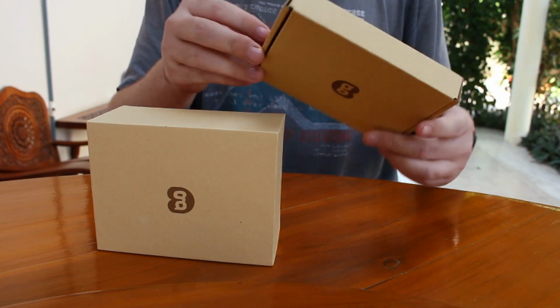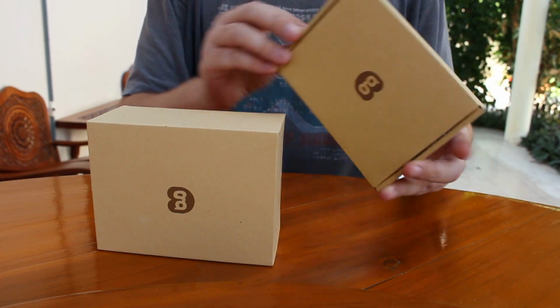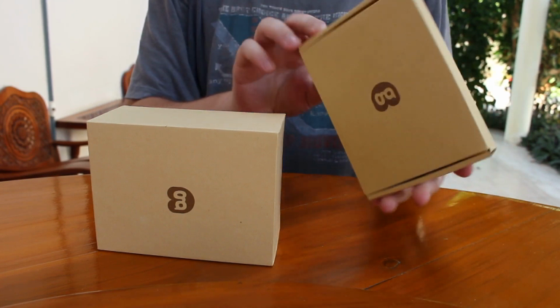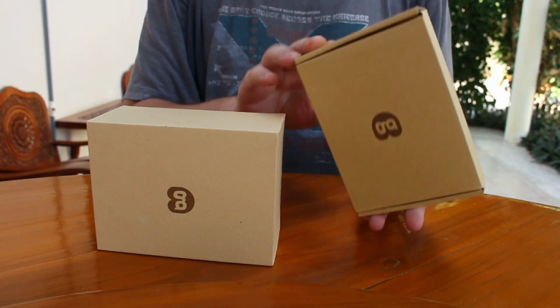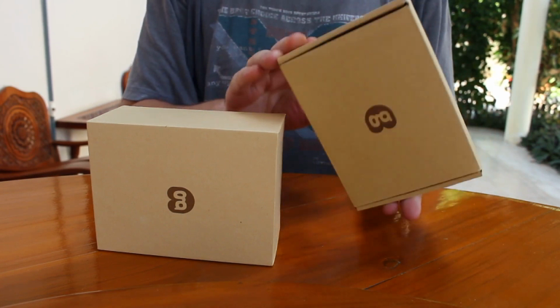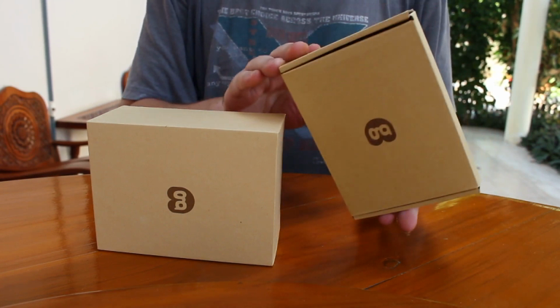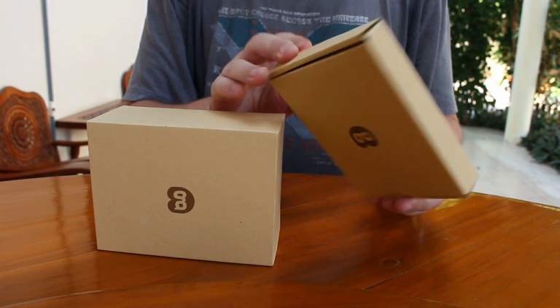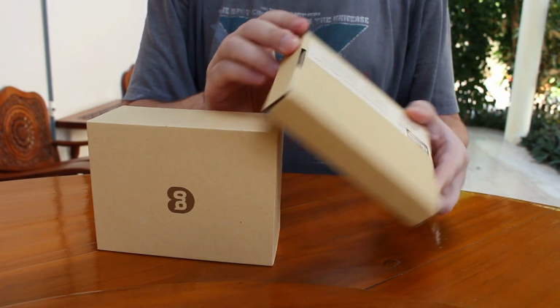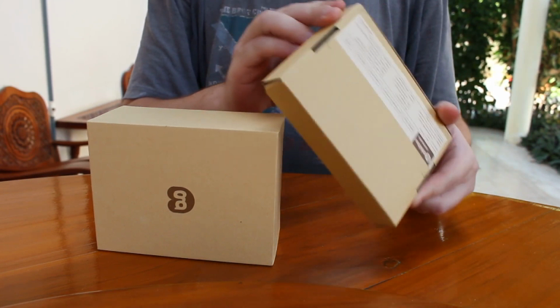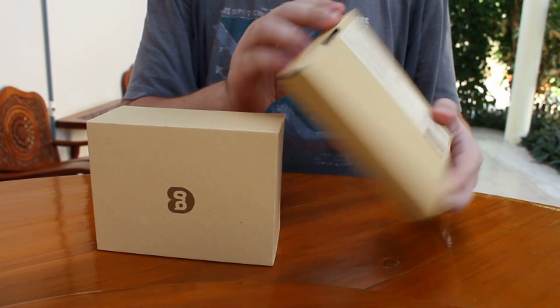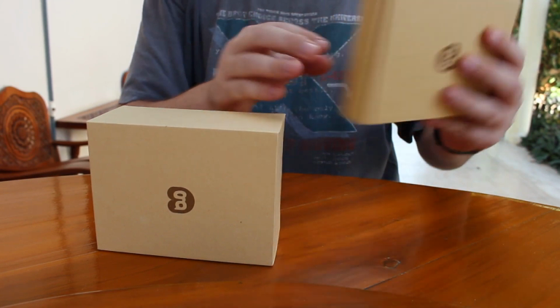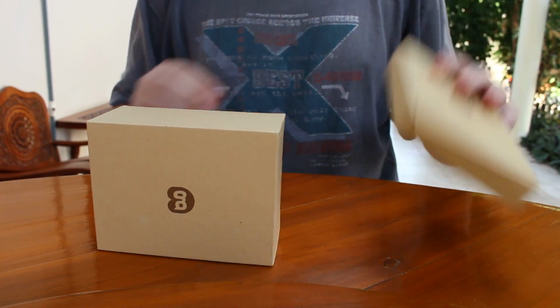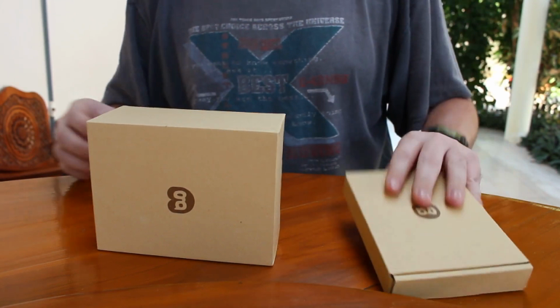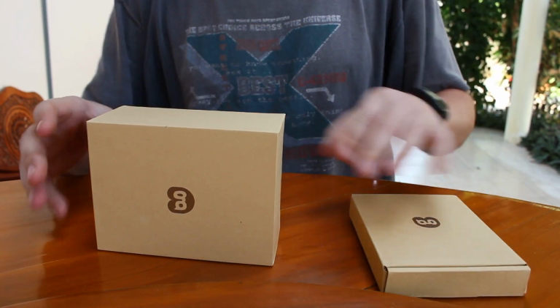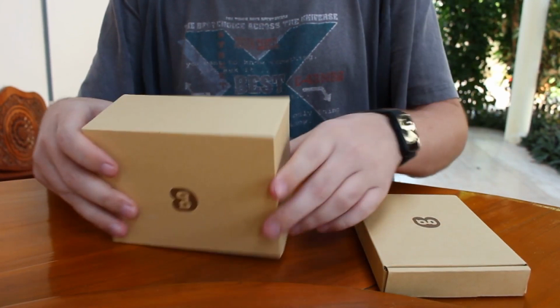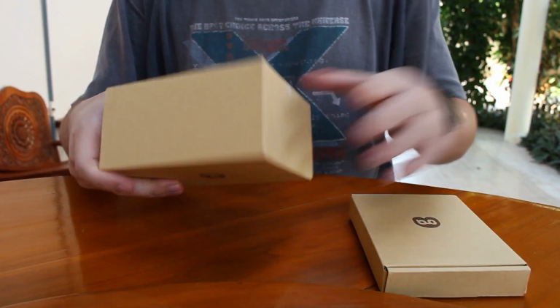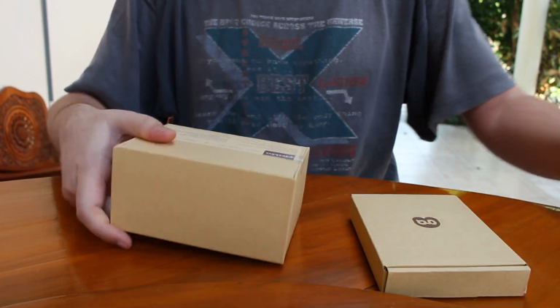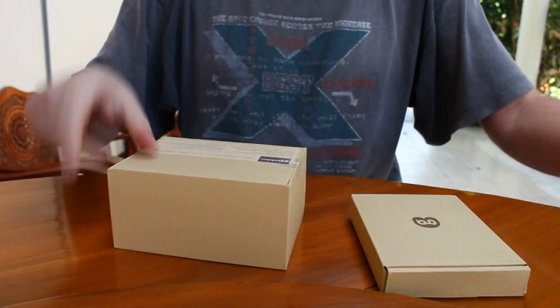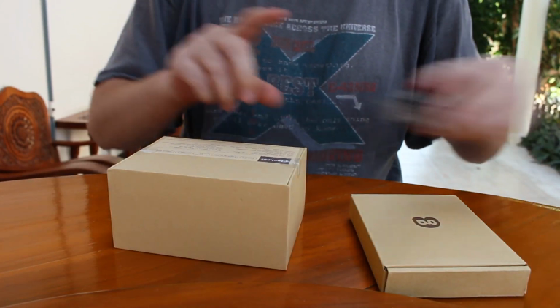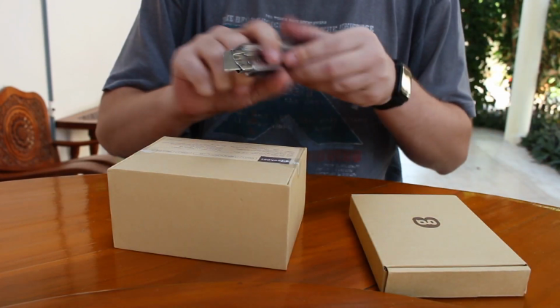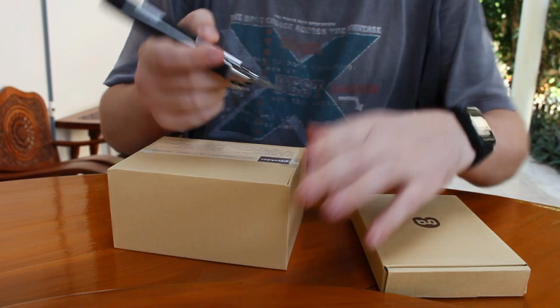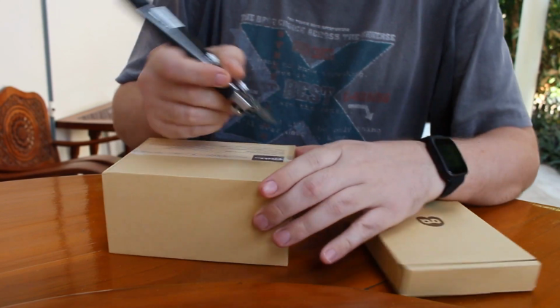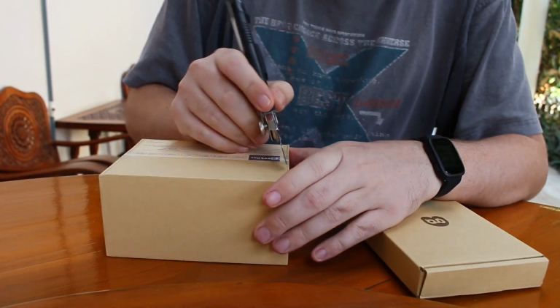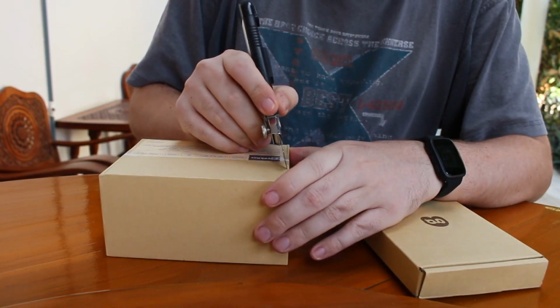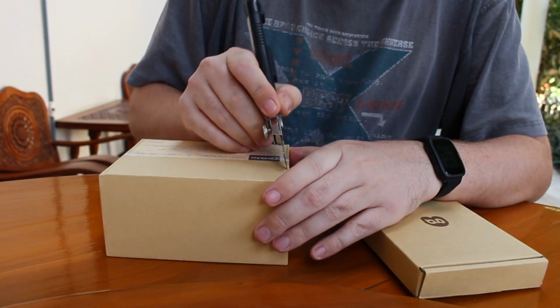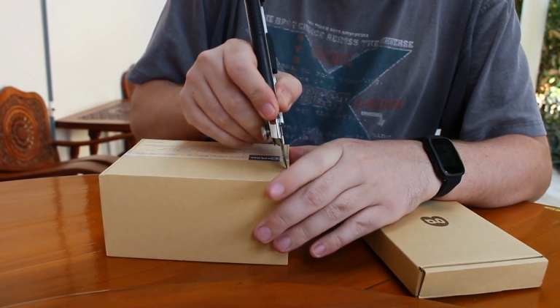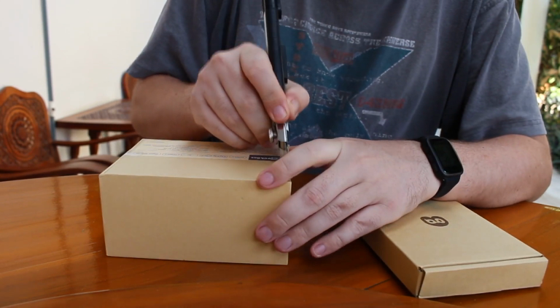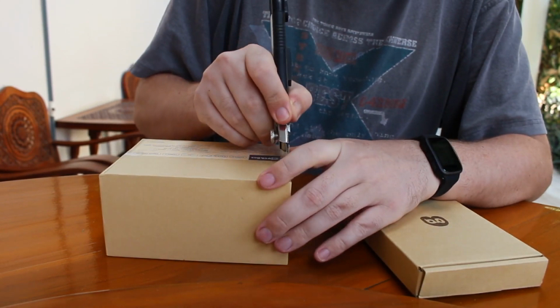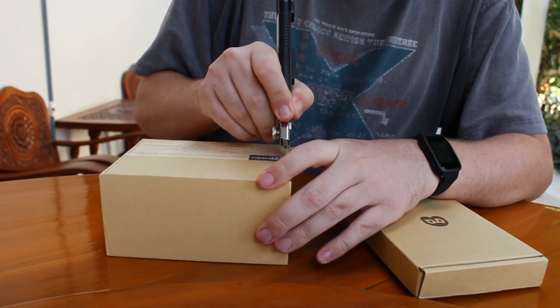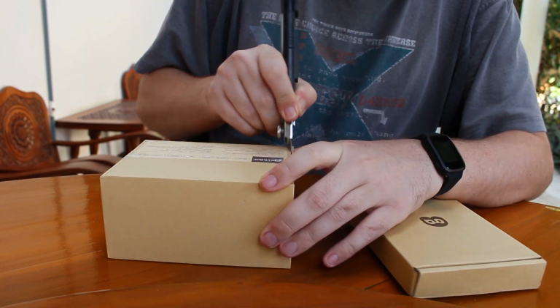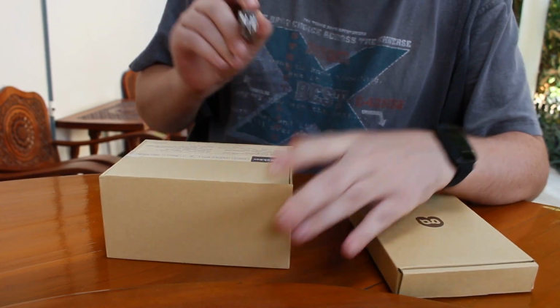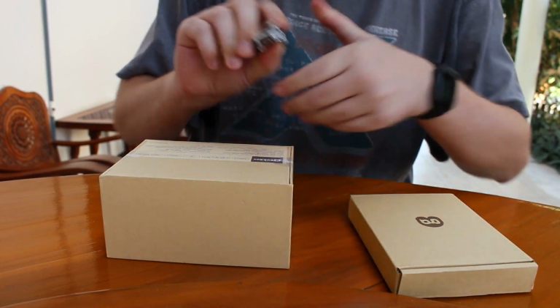And another box has some accessories. So let's have a look at the device first.